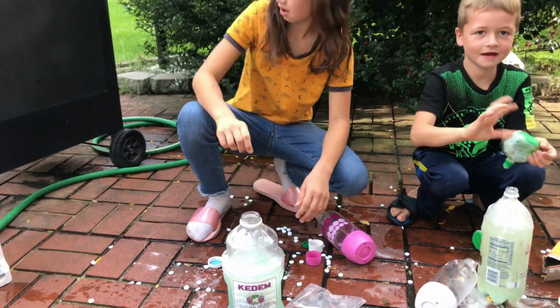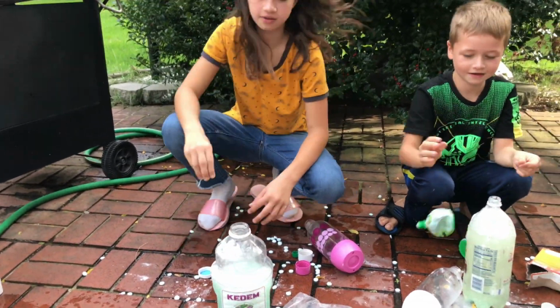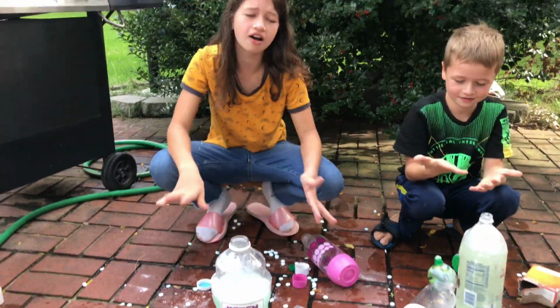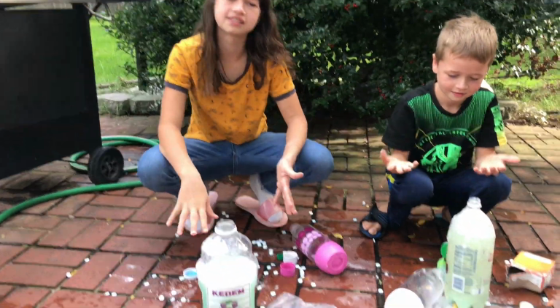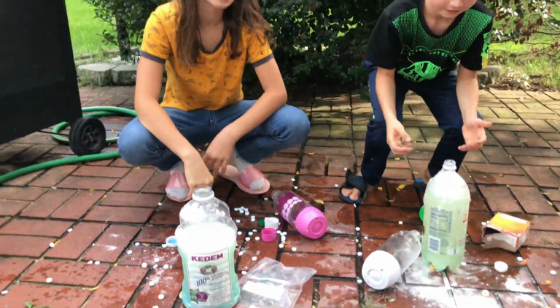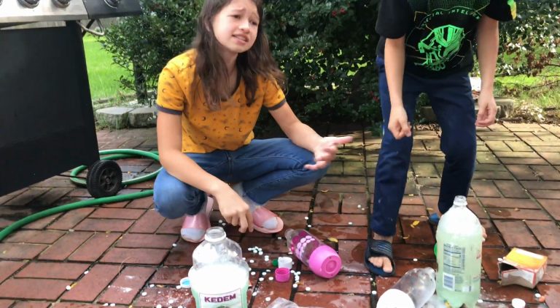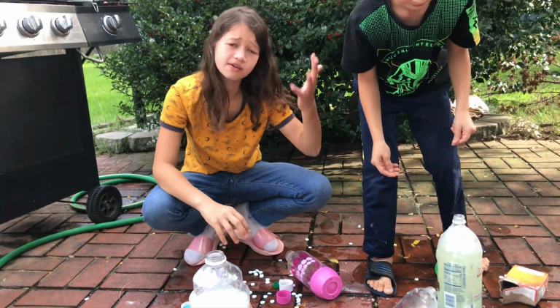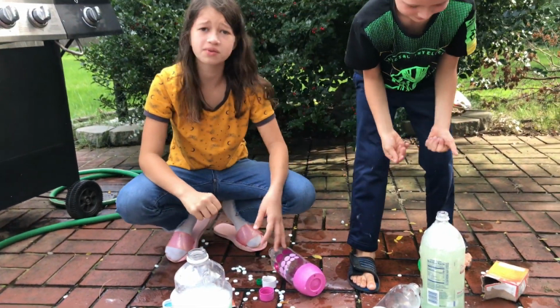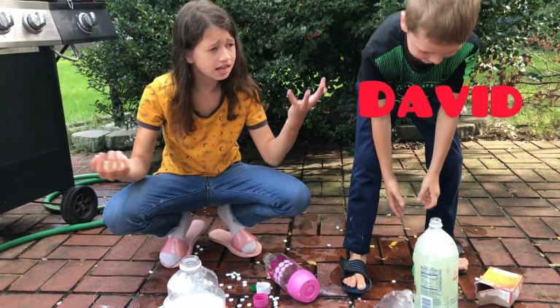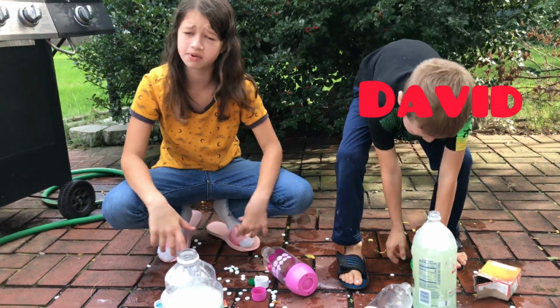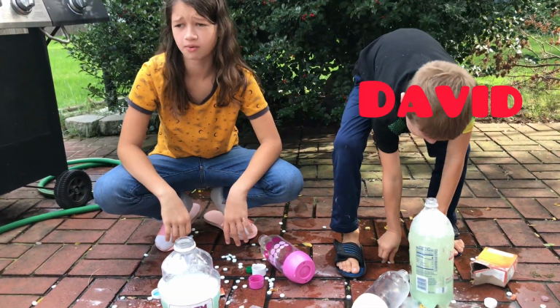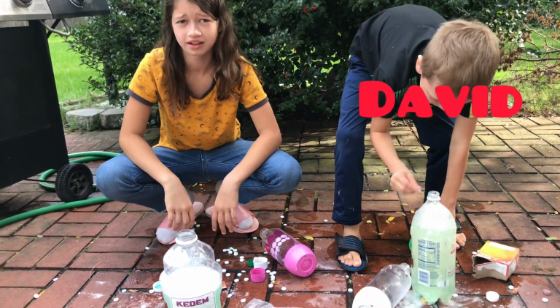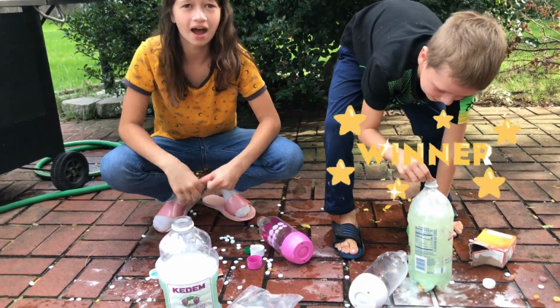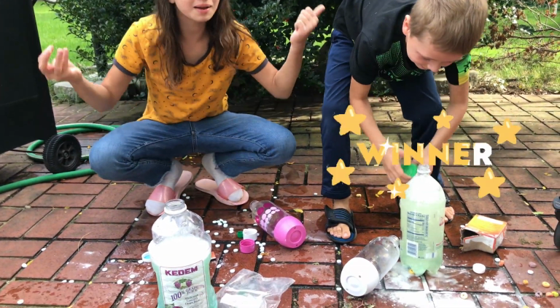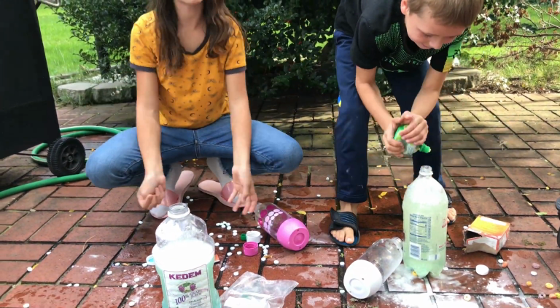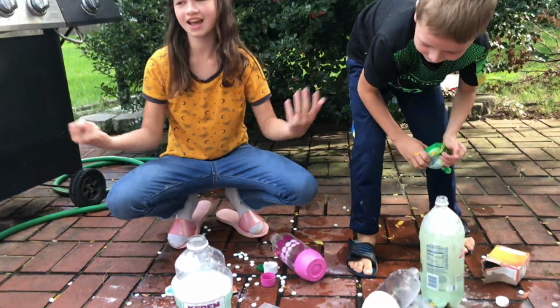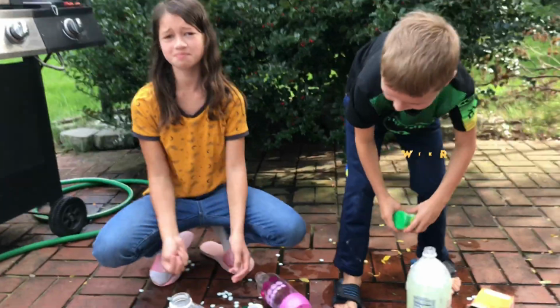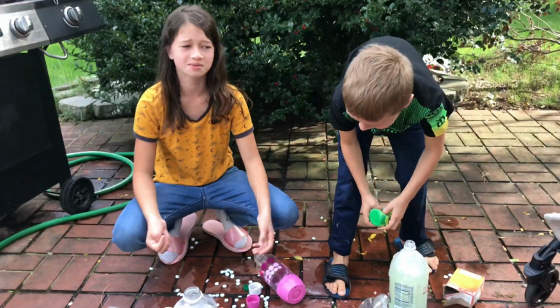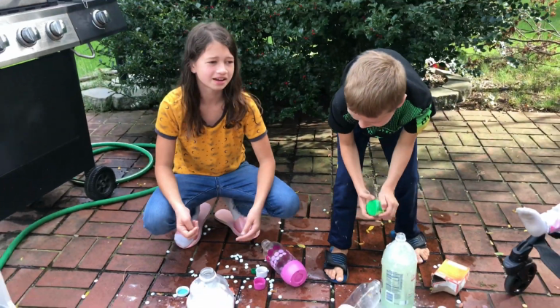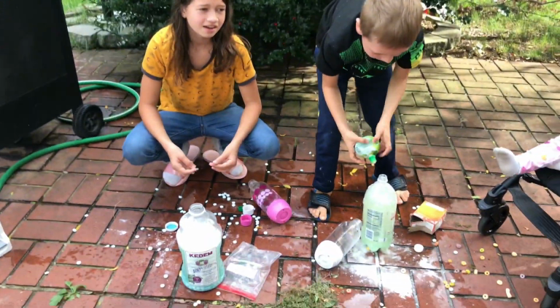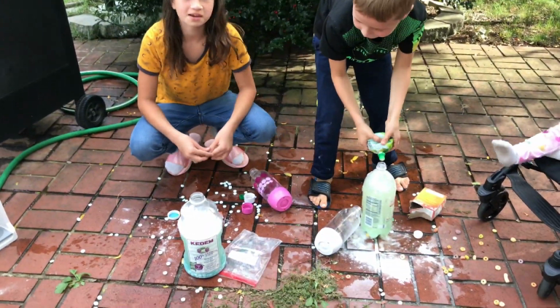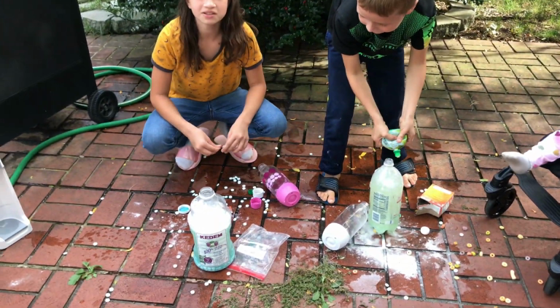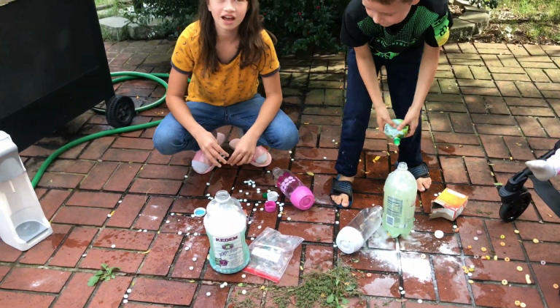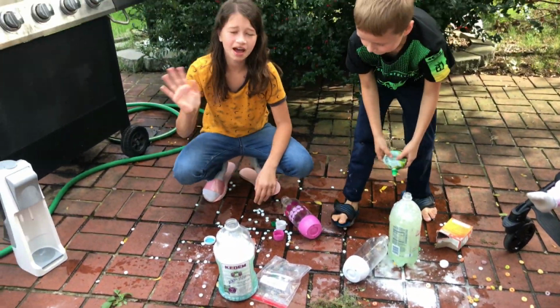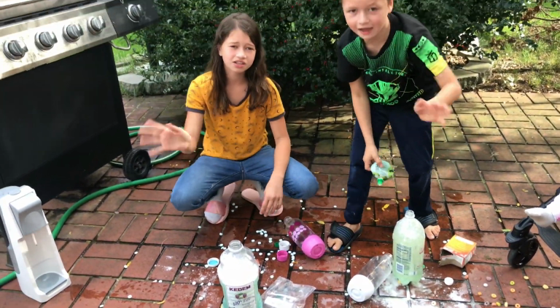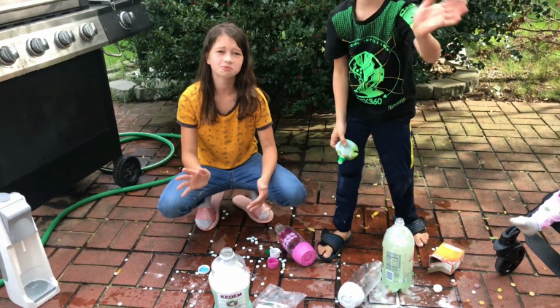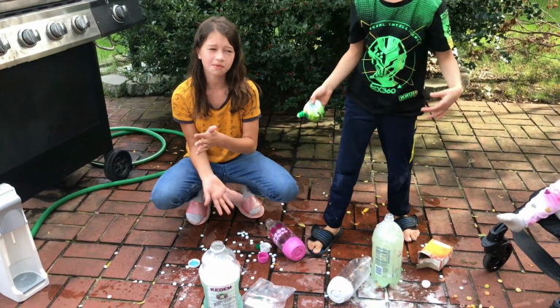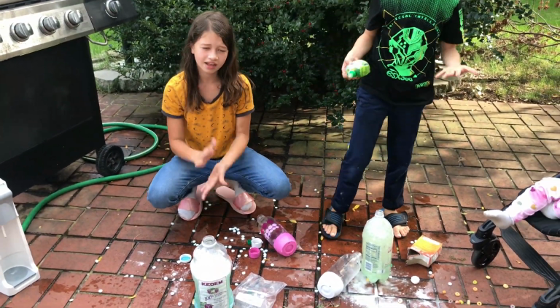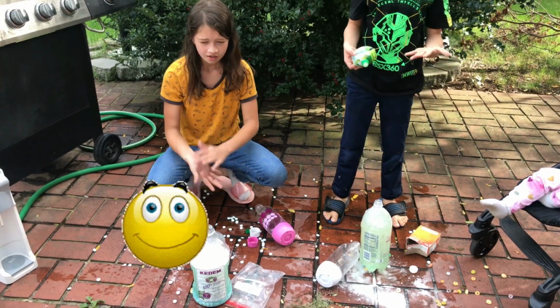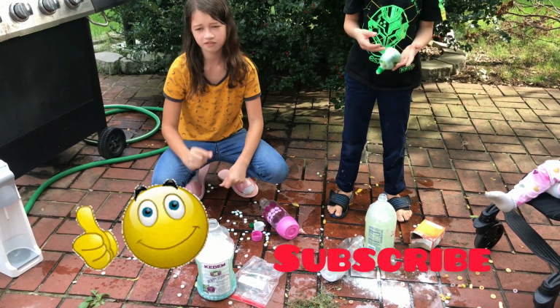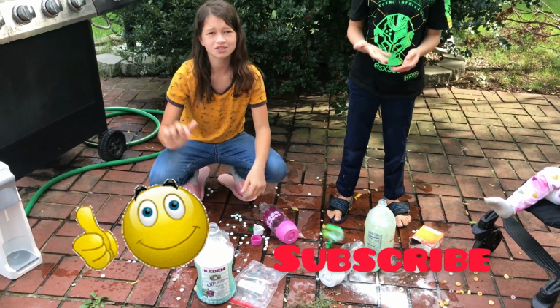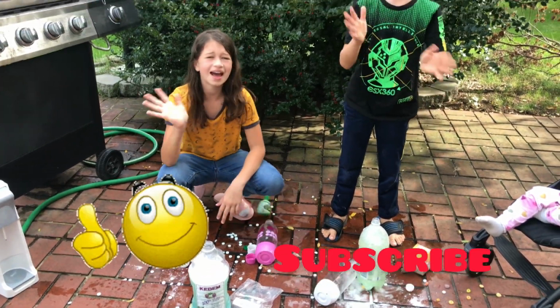Okay, that was all, guys. I guess David won because he had the bigger explosion. But I thought I was going to have the bigger one. Okay, but that was all, guys. Bye! Make sure to subscribe and like for more videos. Bye, bye!